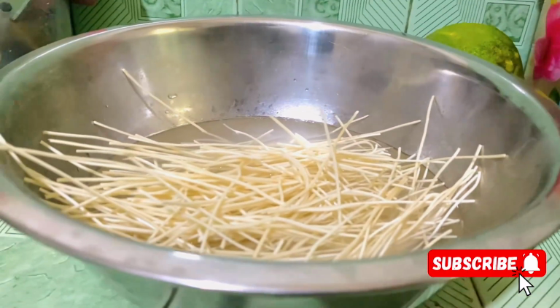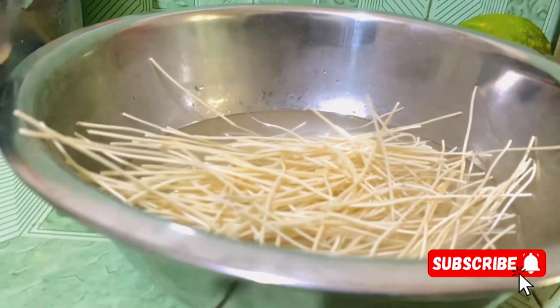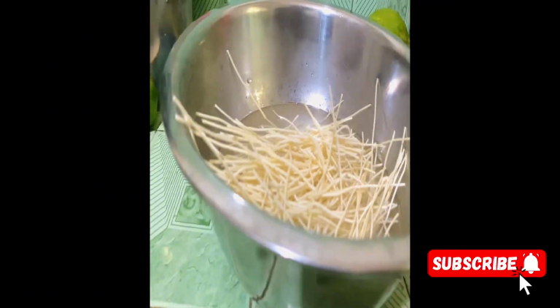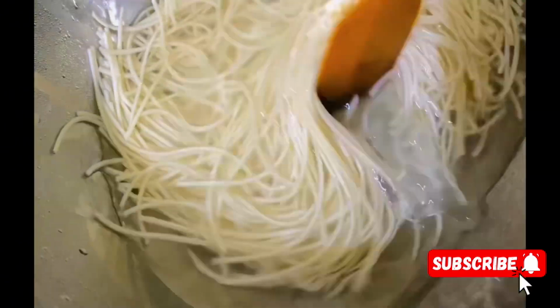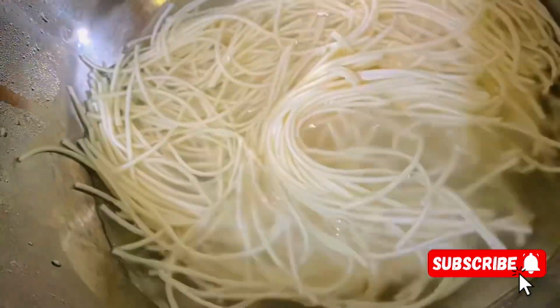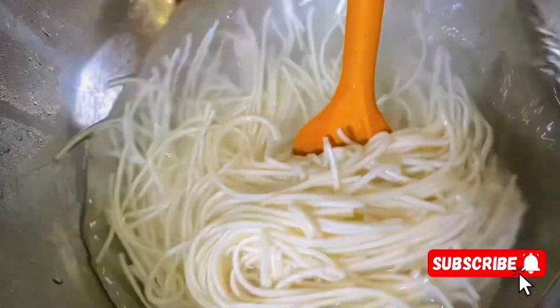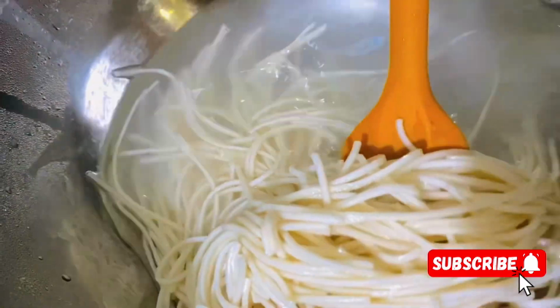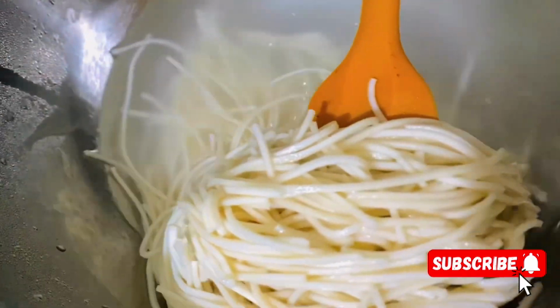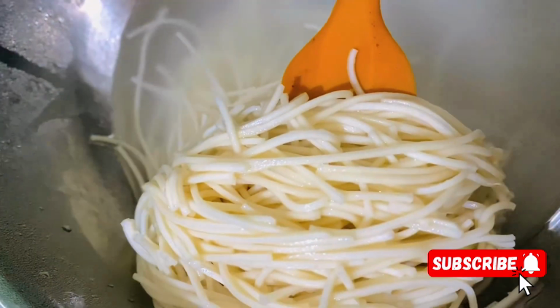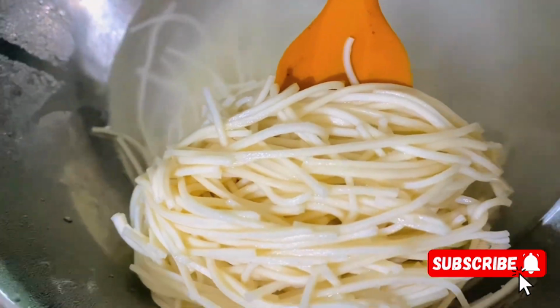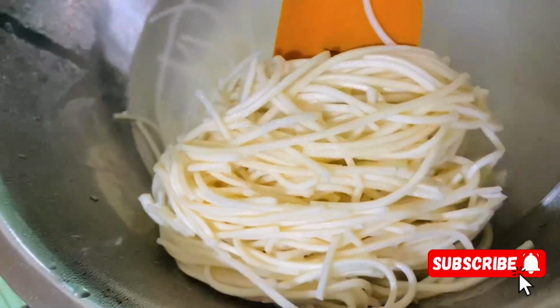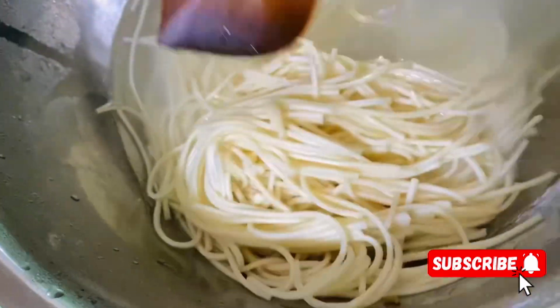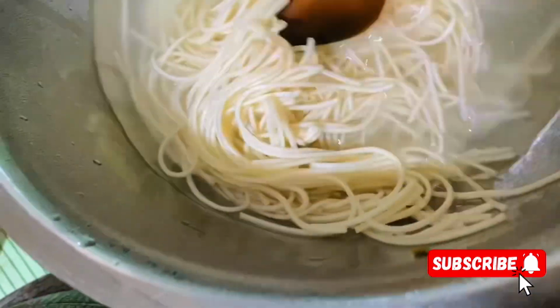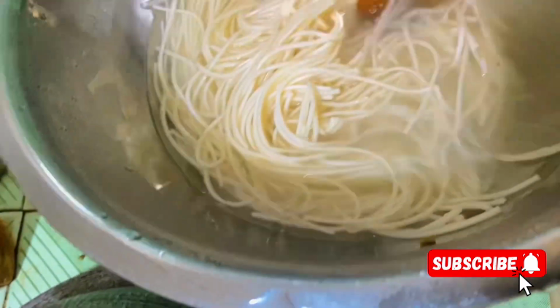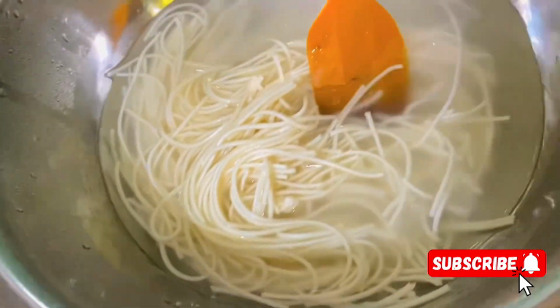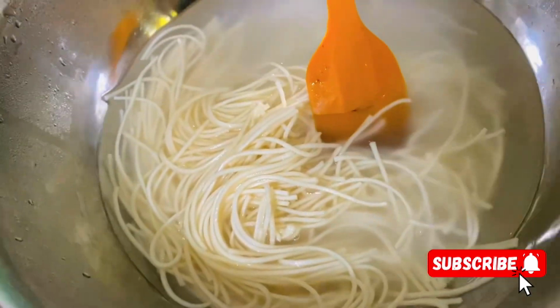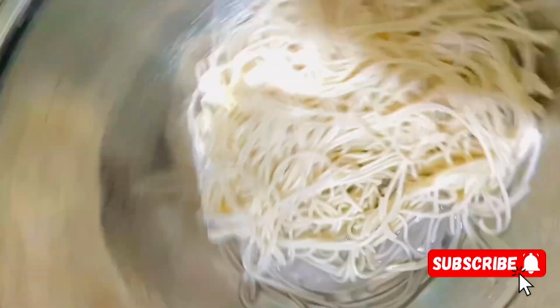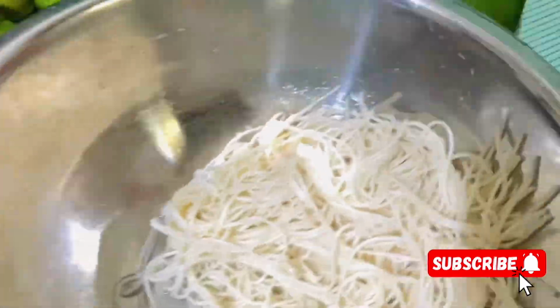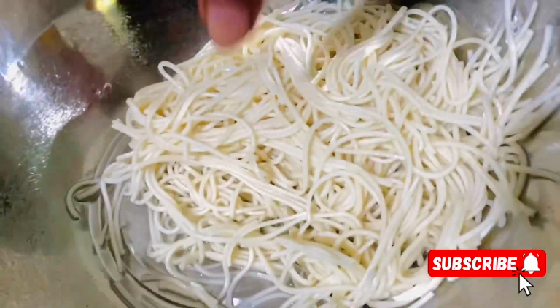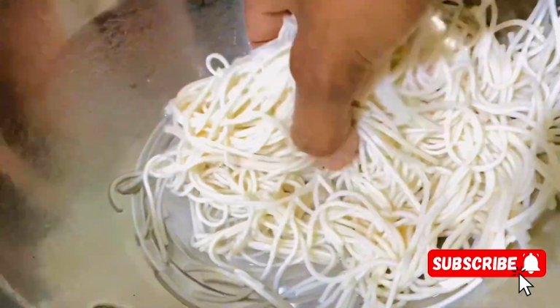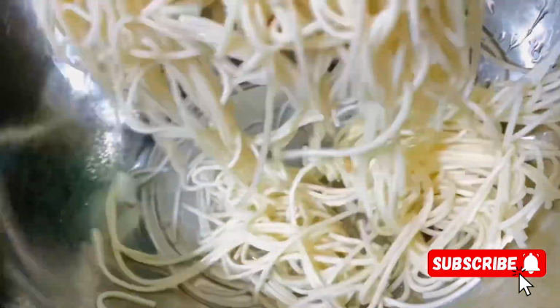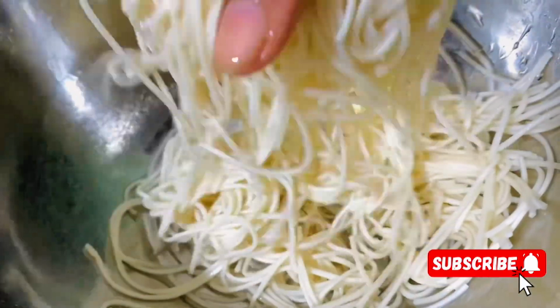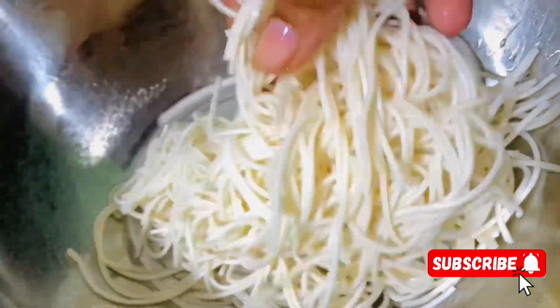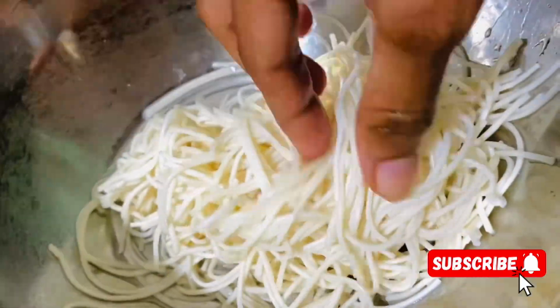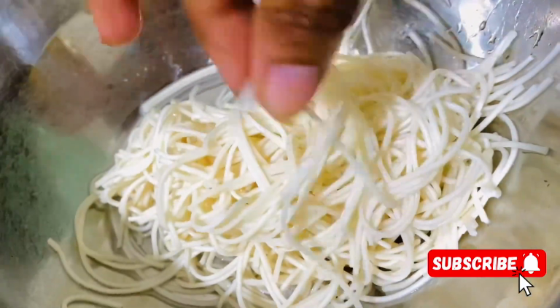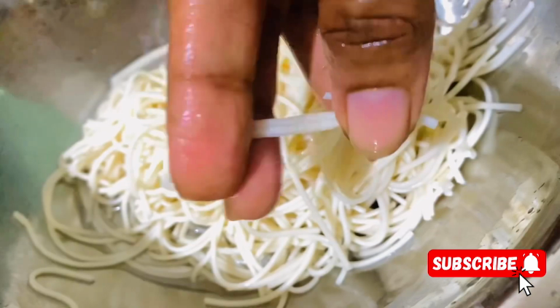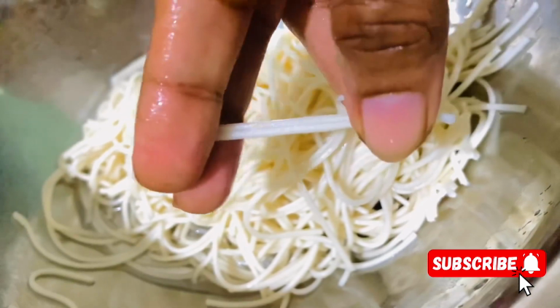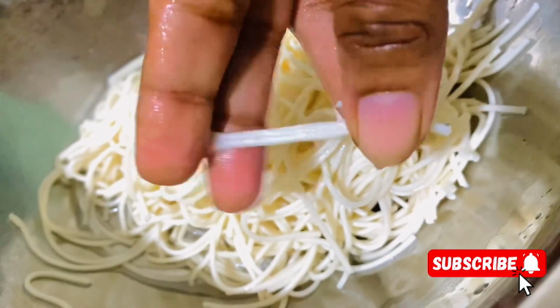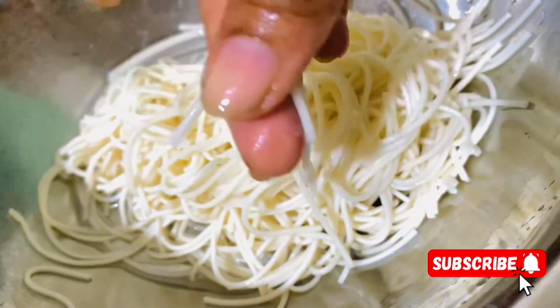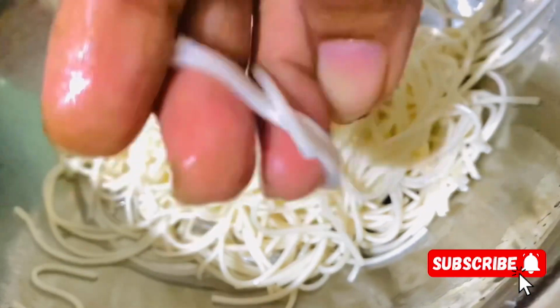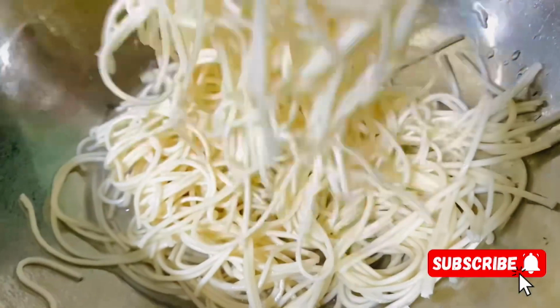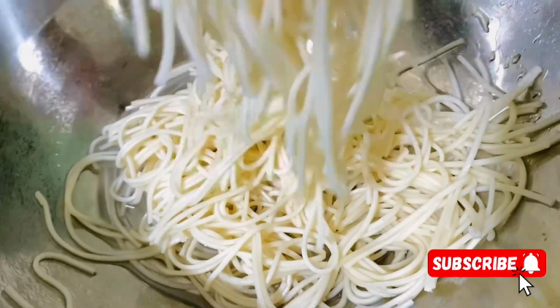When you boil the noodles in the morning, you can add the noodles. It has to be a little bit of water. You can add the noodles to the rubber.